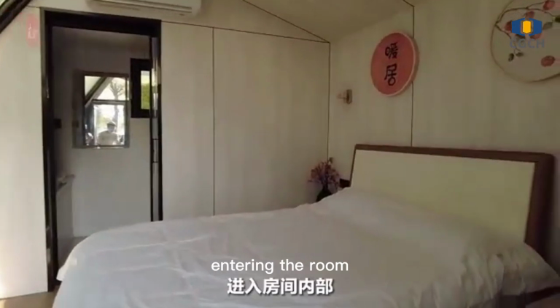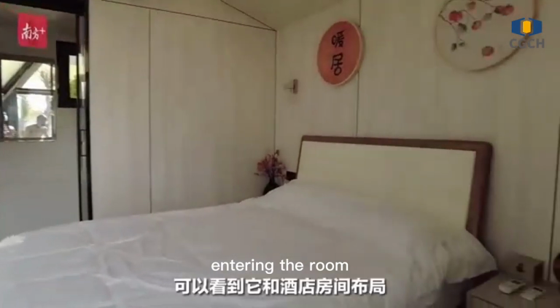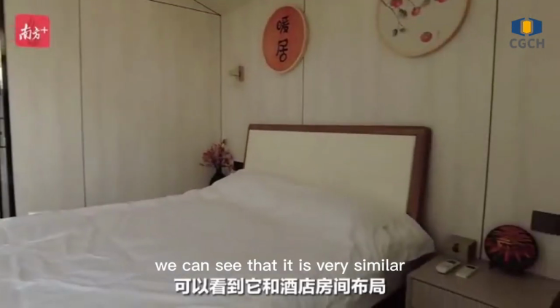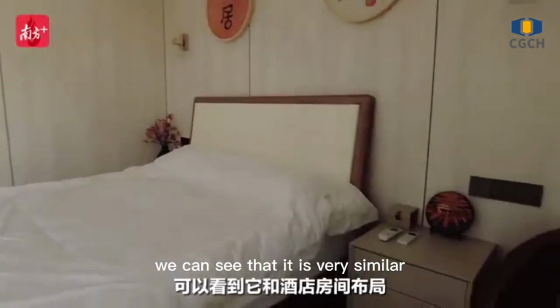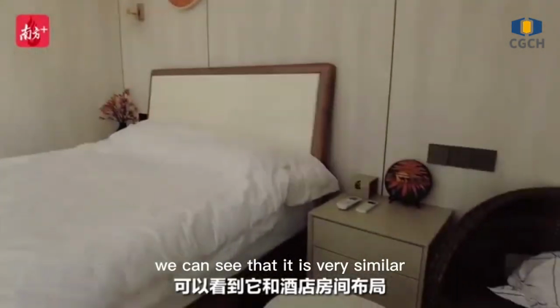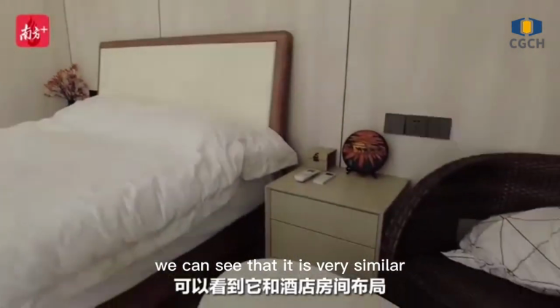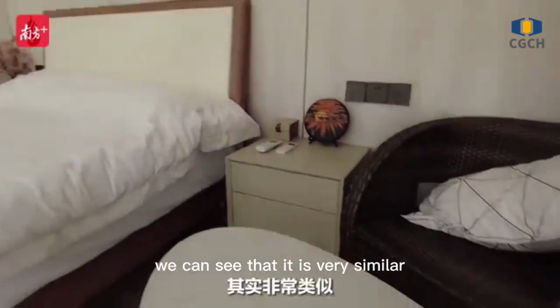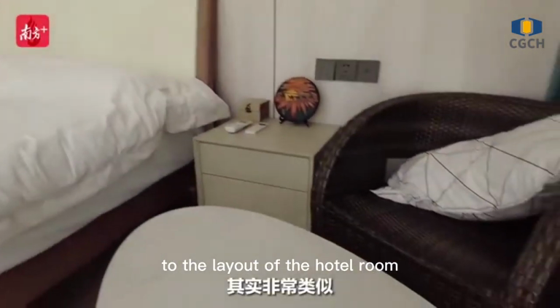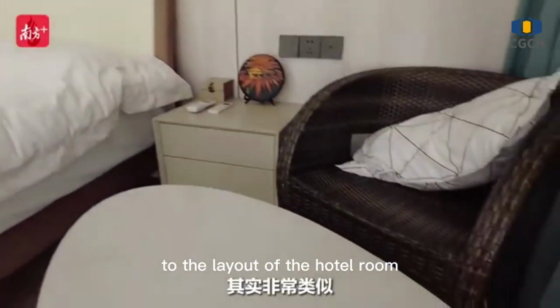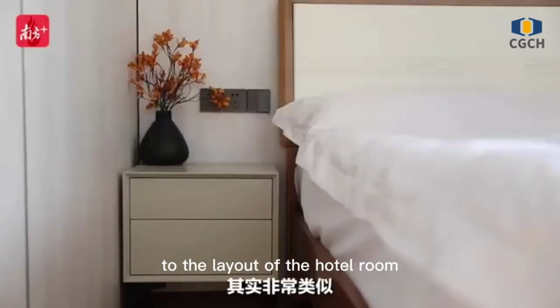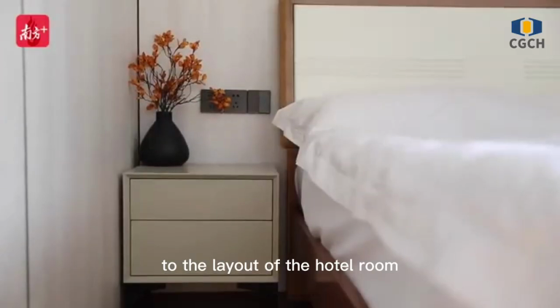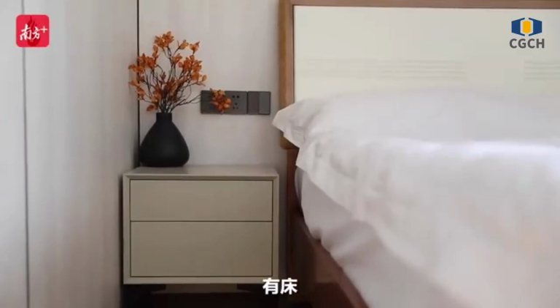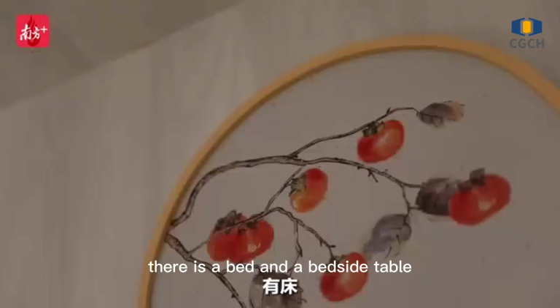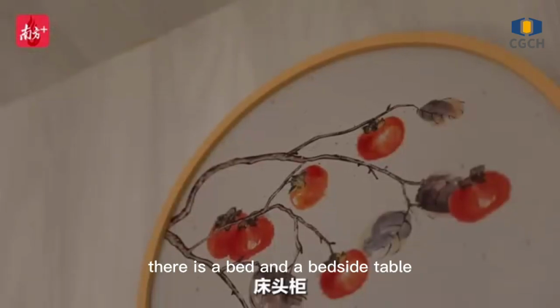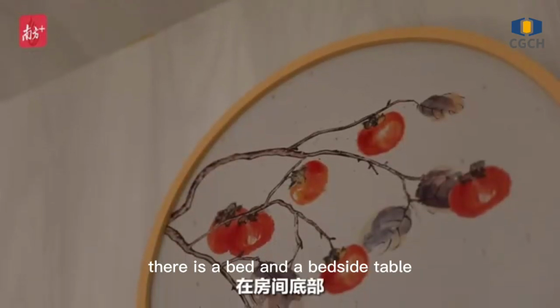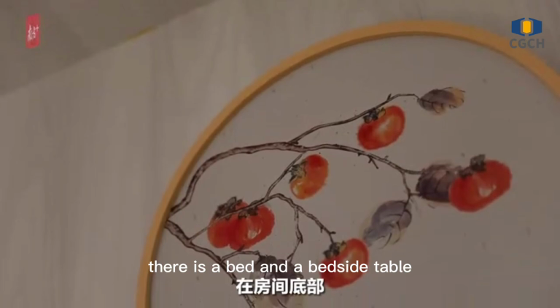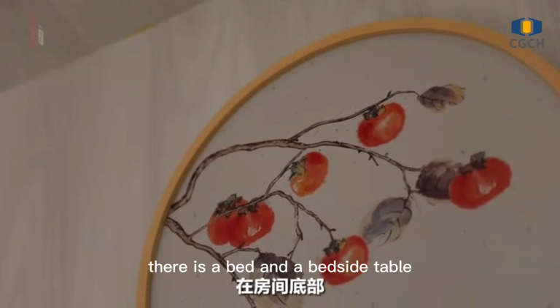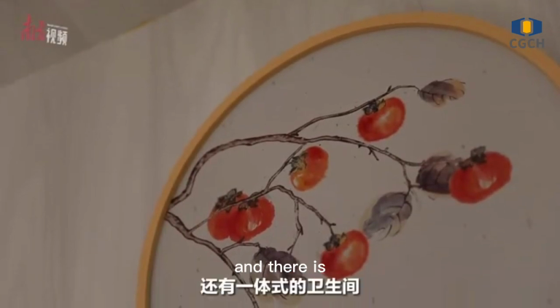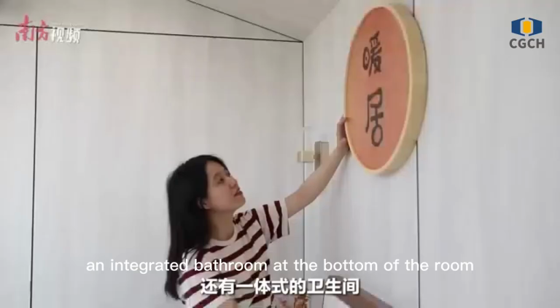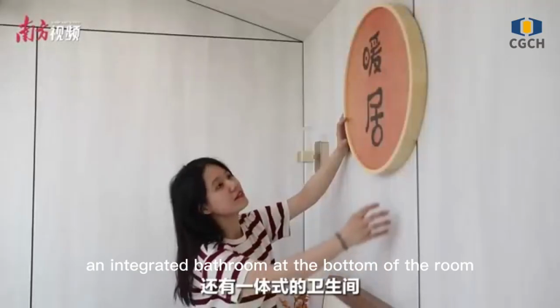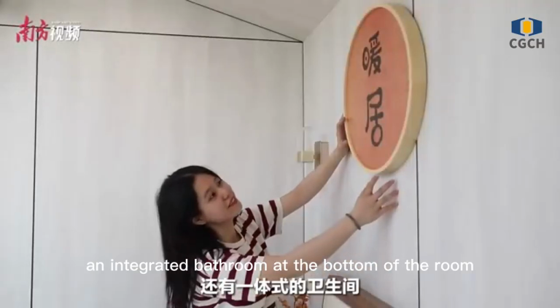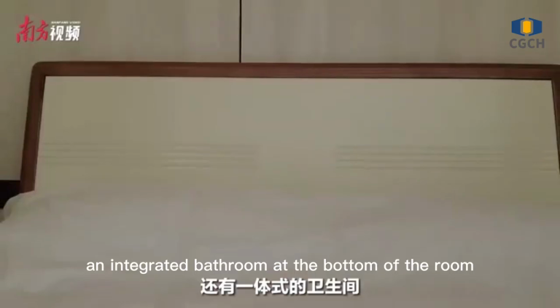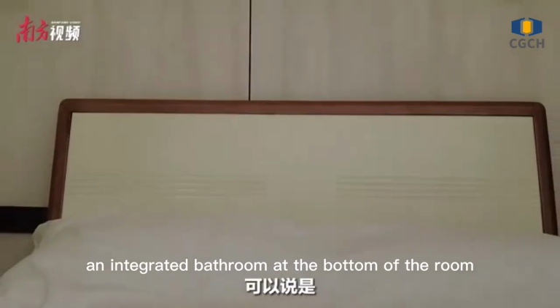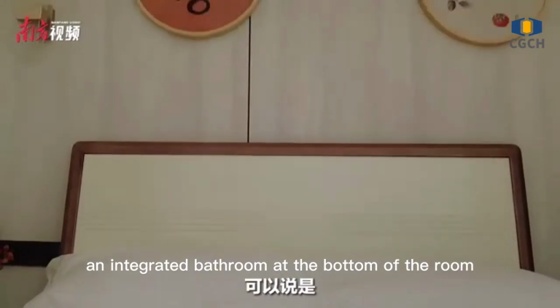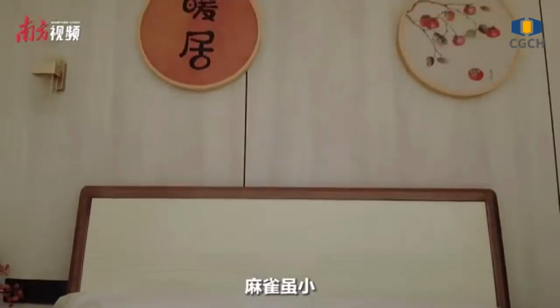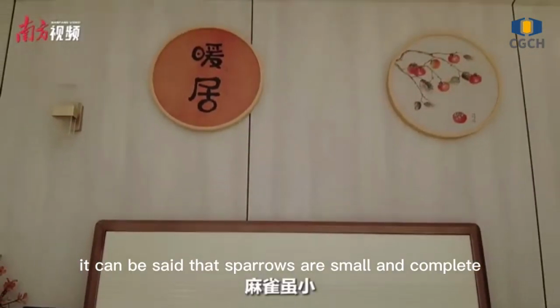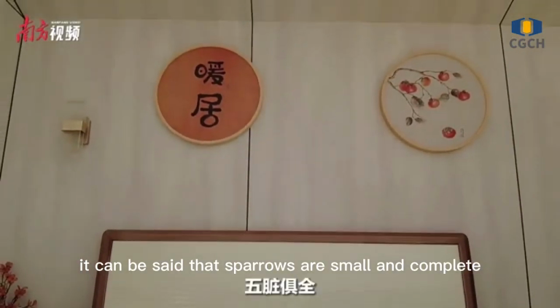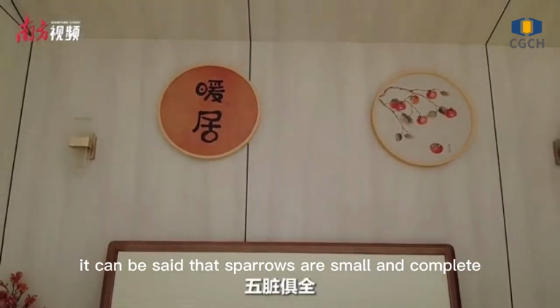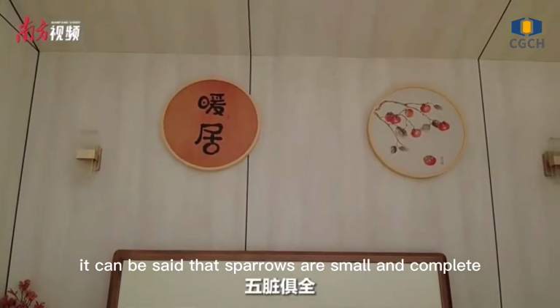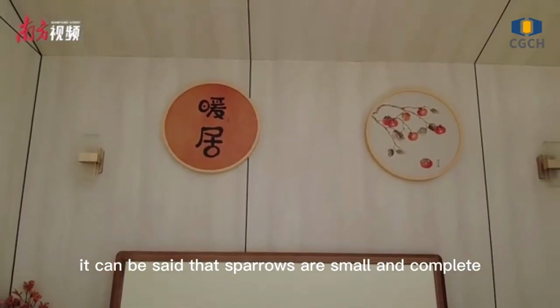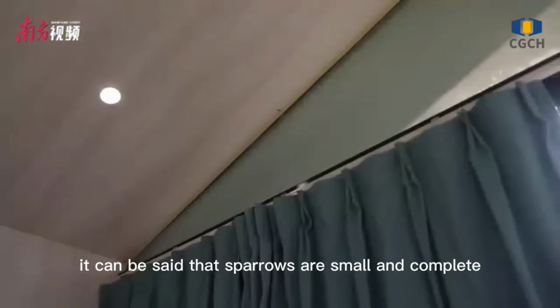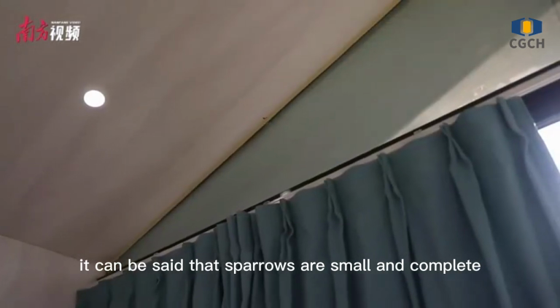Let's take a look at the inside. Entering the room, we can see that it is very similar to the layout of a hotel room. There is a bed and a bedside table, and there is an integrated bathroom at the end of the room. It can be said that it's small but complete.